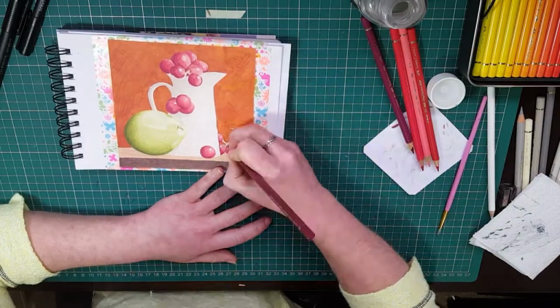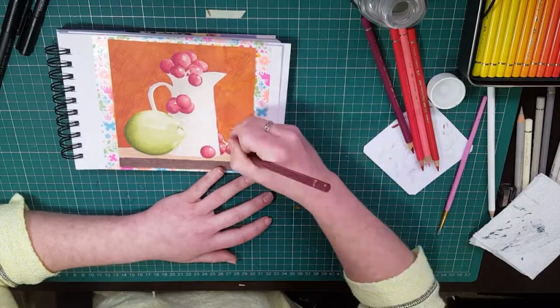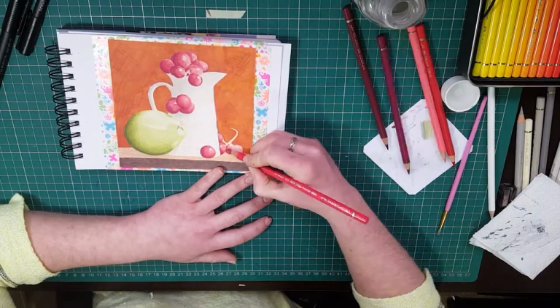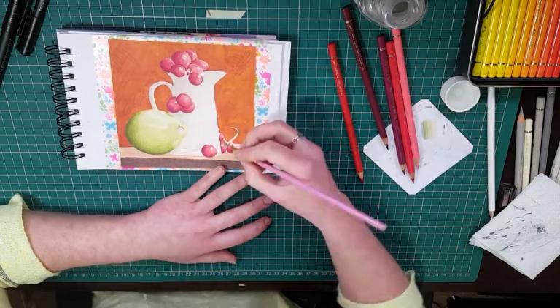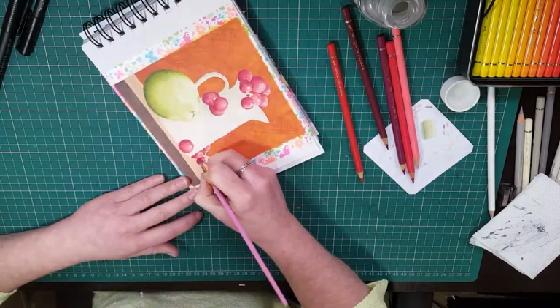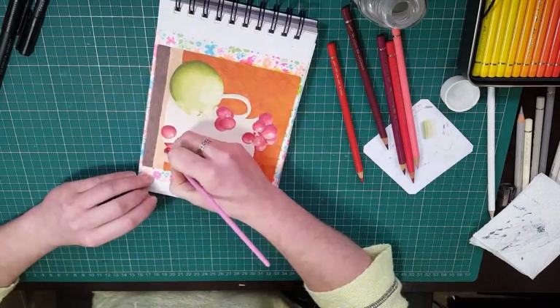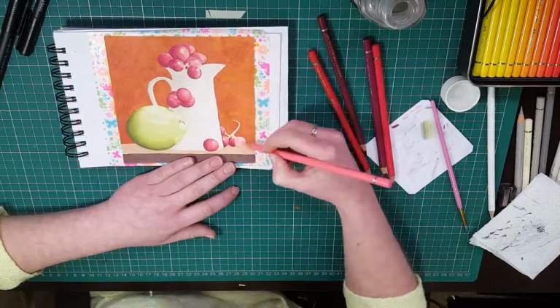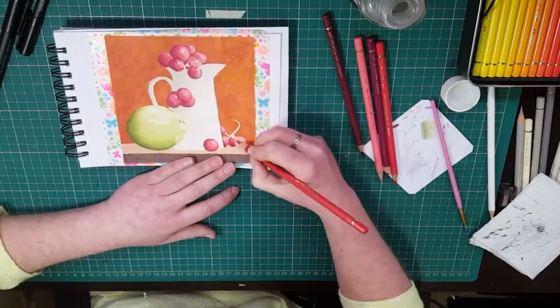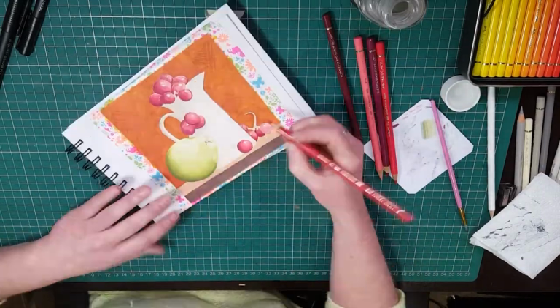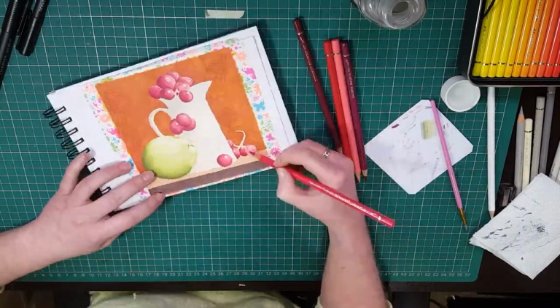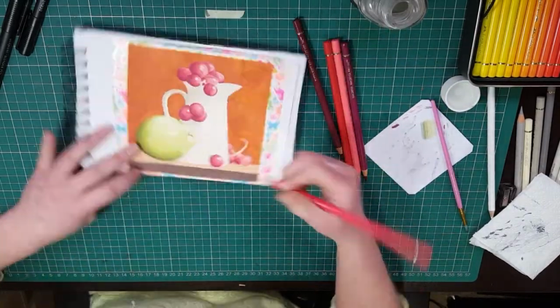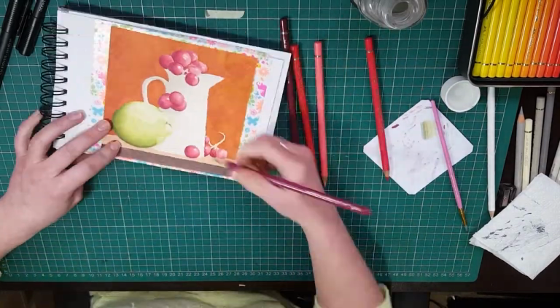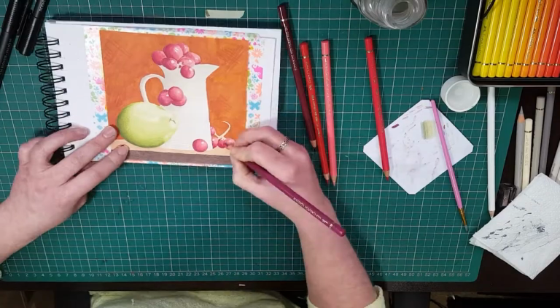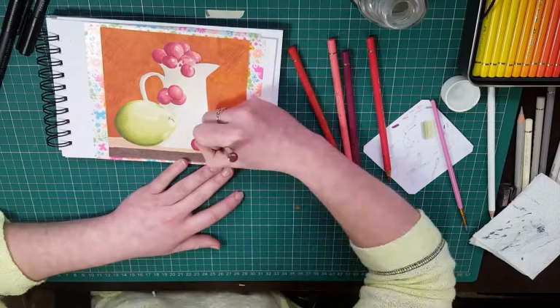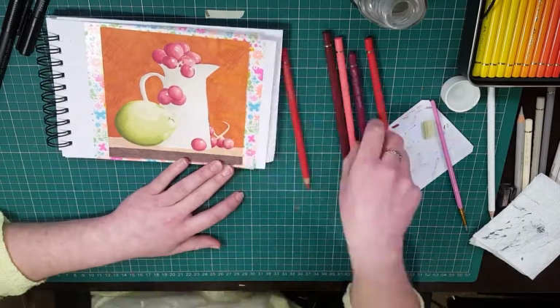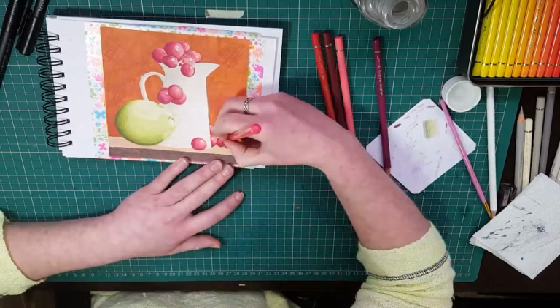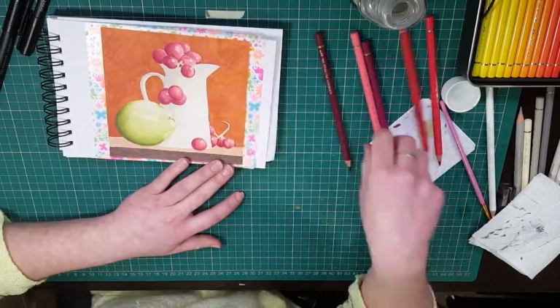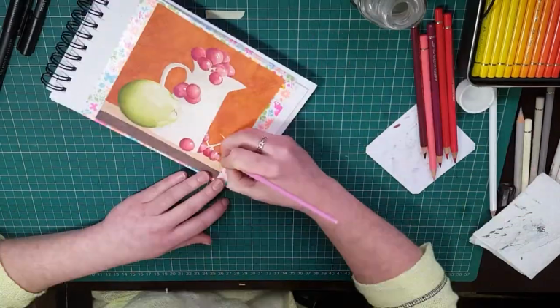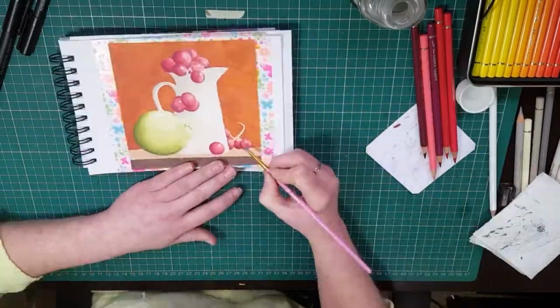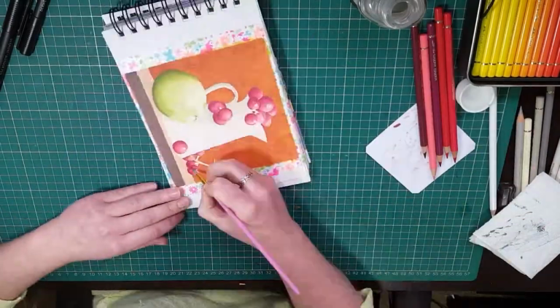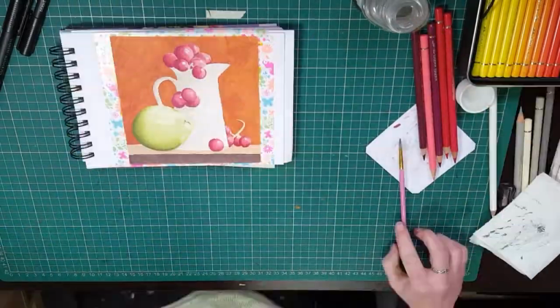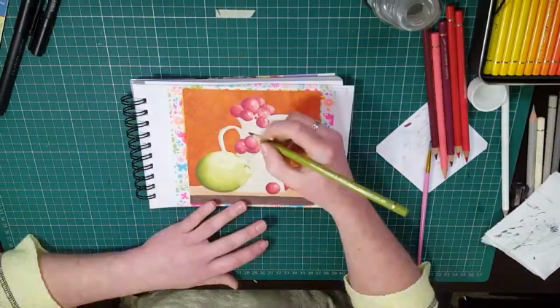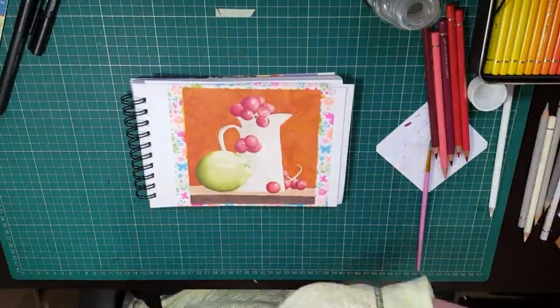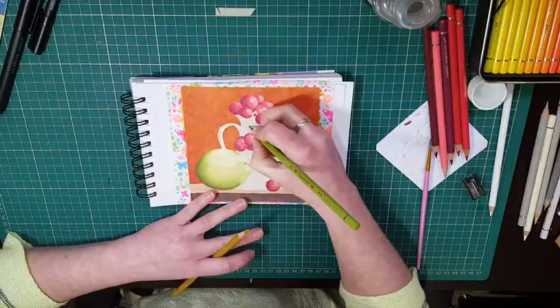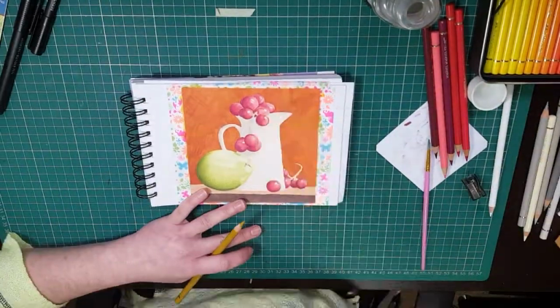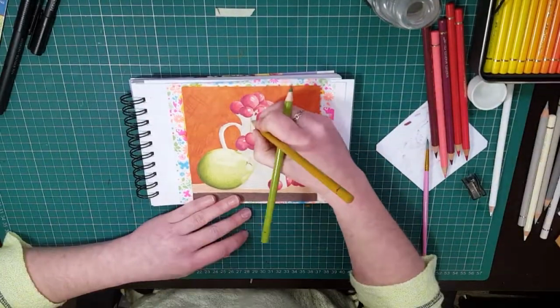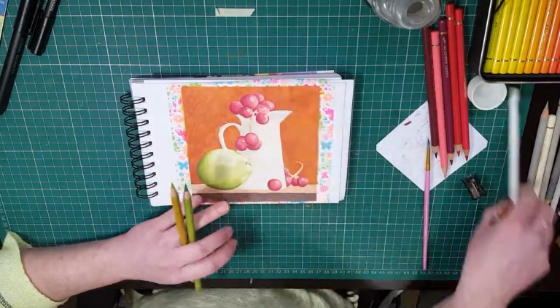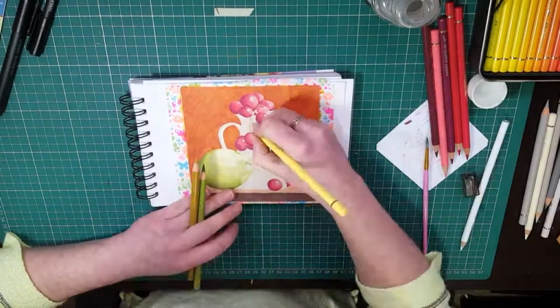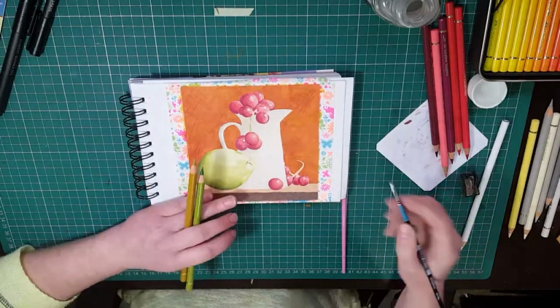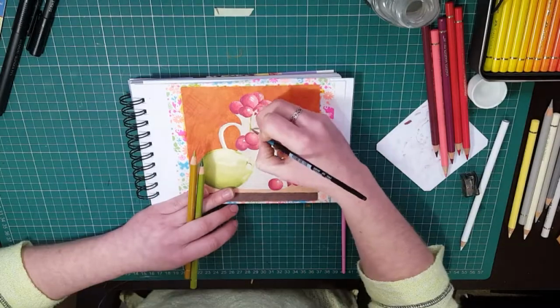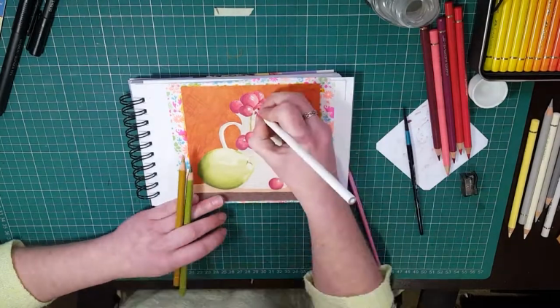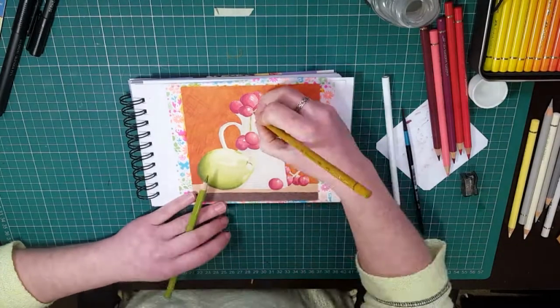I think this piece ended up taking me around 3 hours. Then I got to a point where I just went, 'that looks okay.'